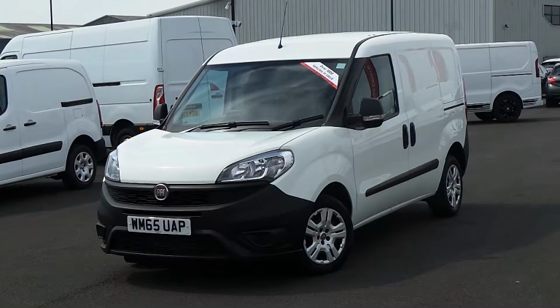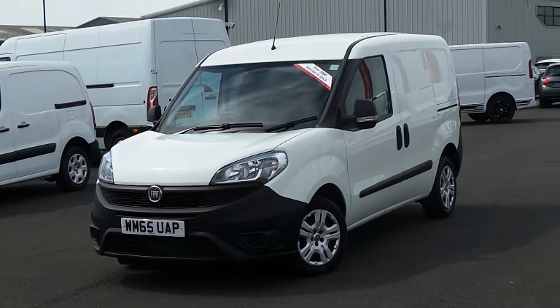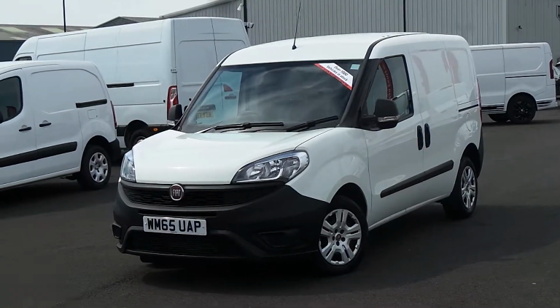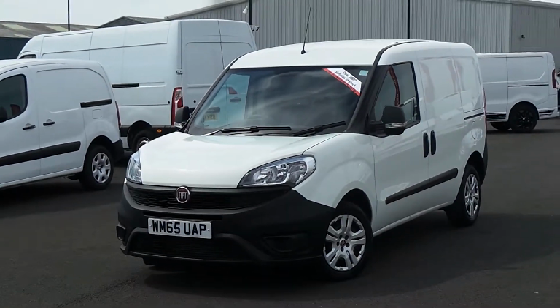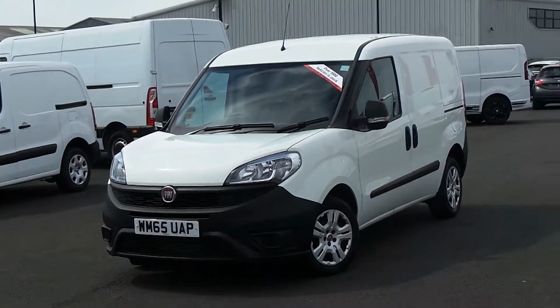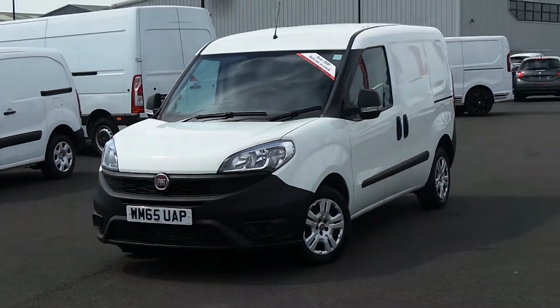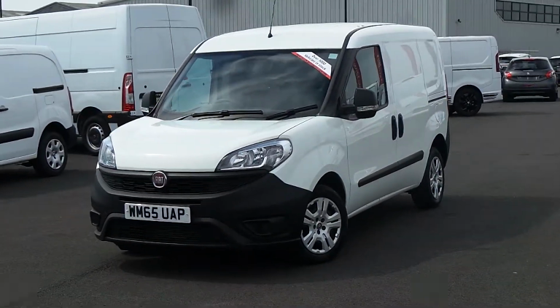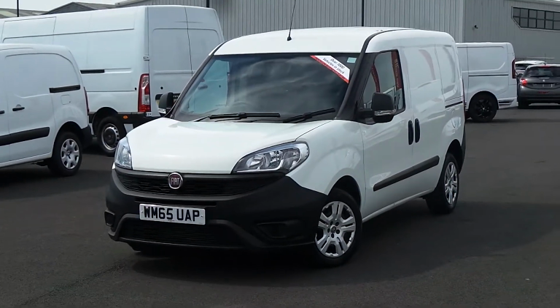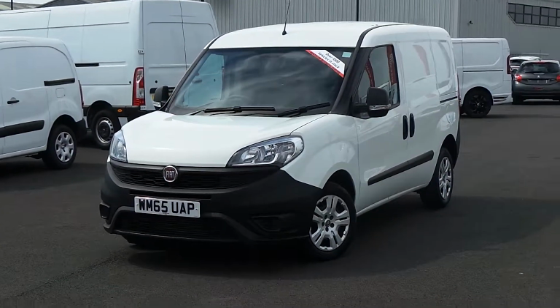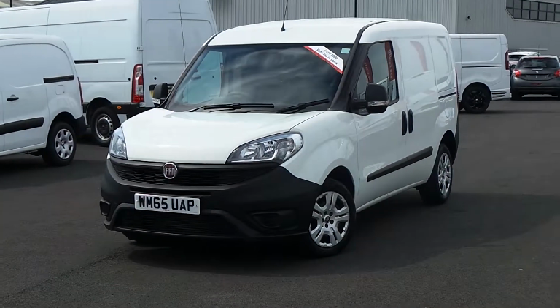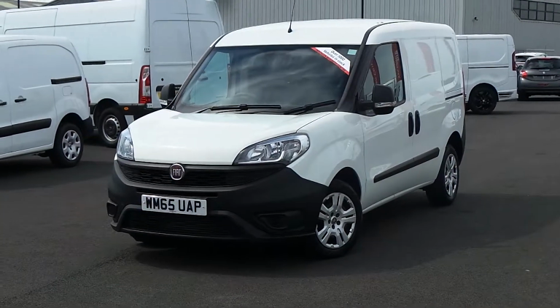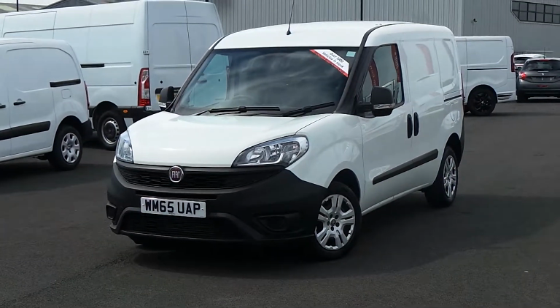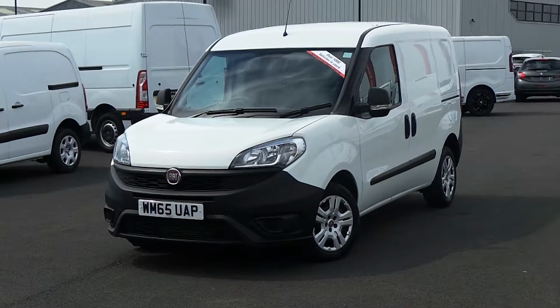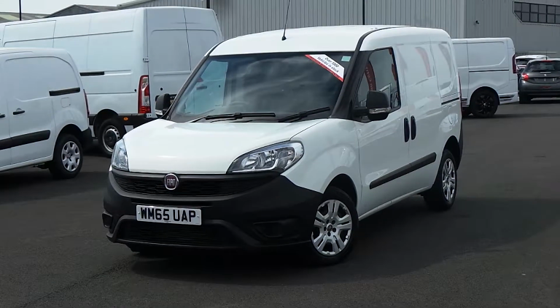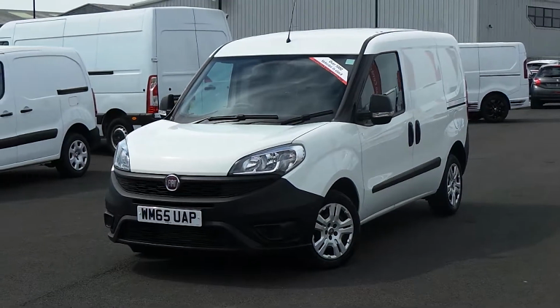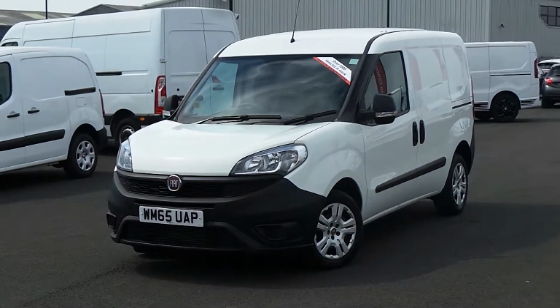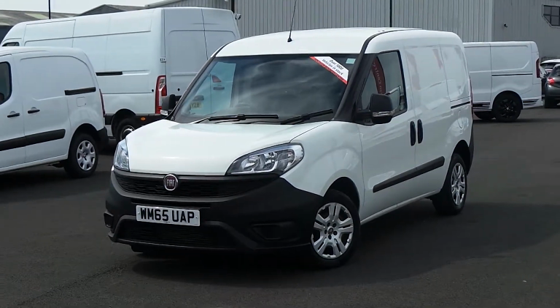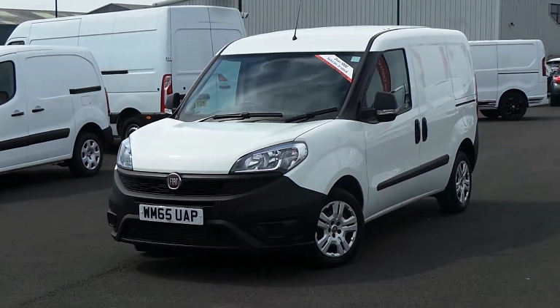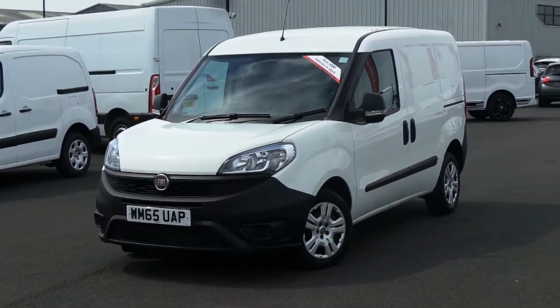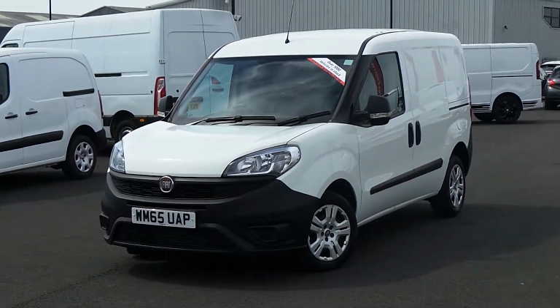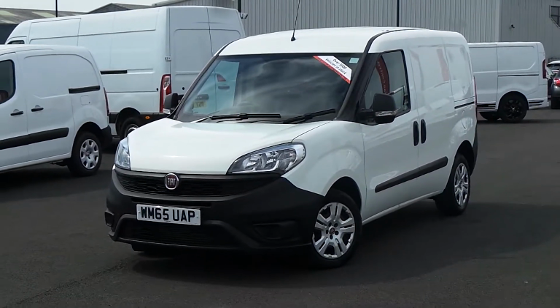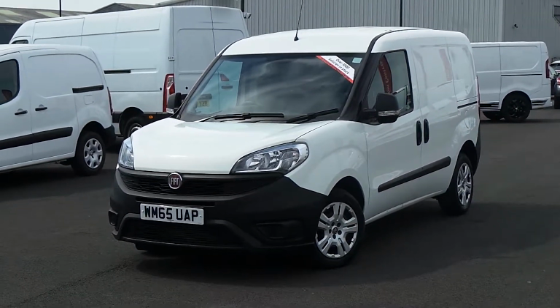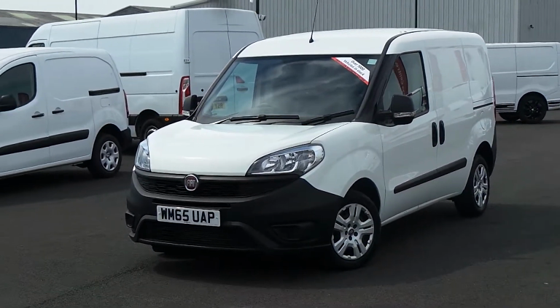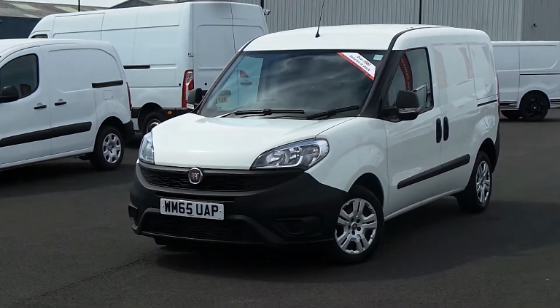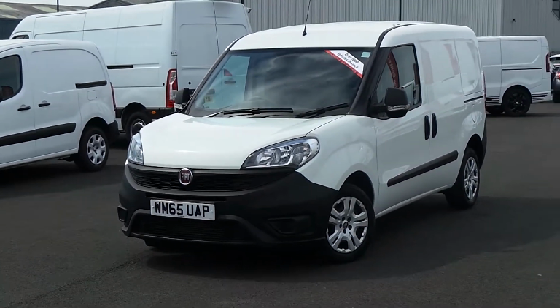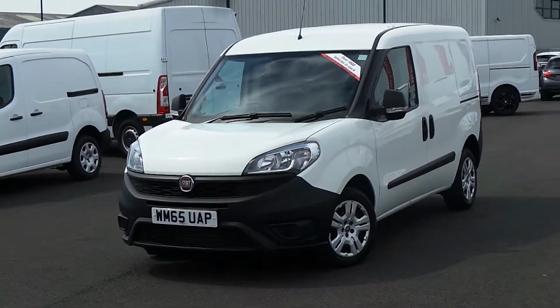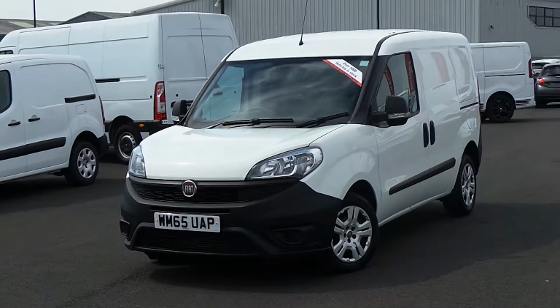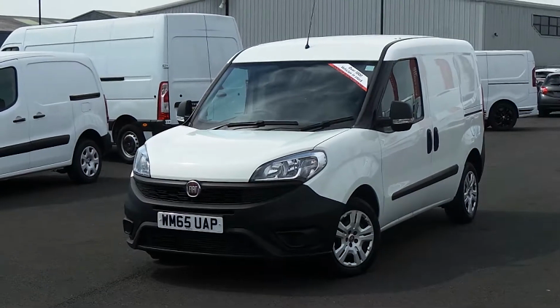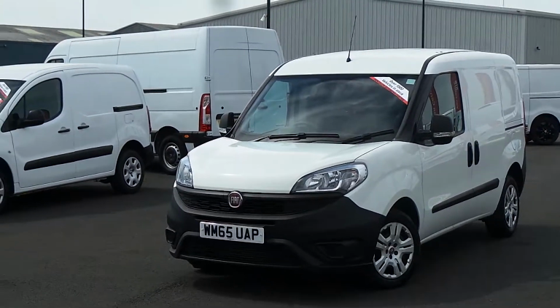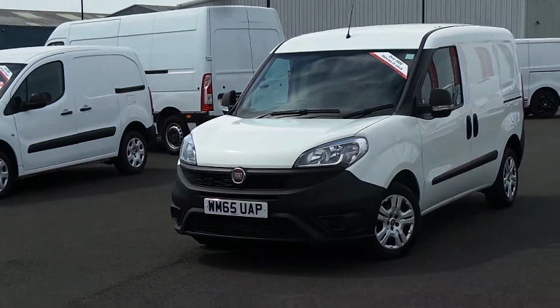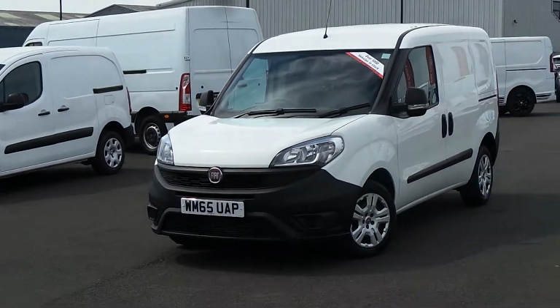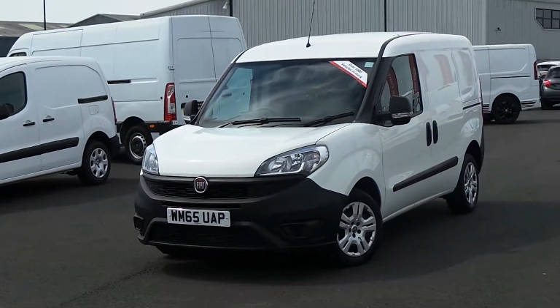Hello and welcome to Sheffield Pentagon Vauxhall Van Centre, Sheffield's largest van forecourt. Today I'm going to be showing you one of our used vans, and it's our 65-plate Fiat Doblo 1.3 Multijet.